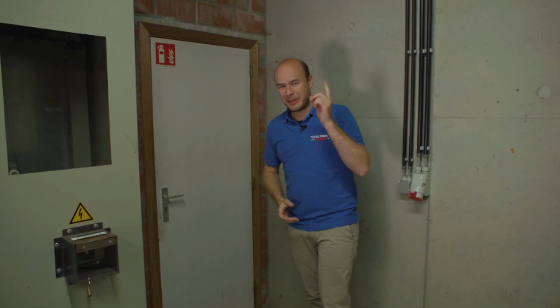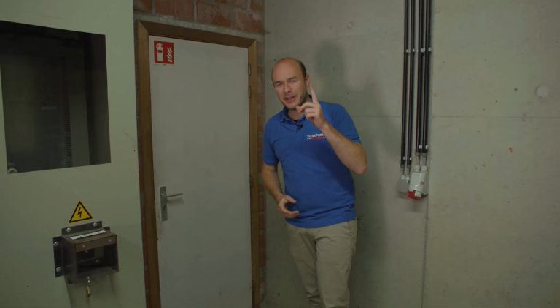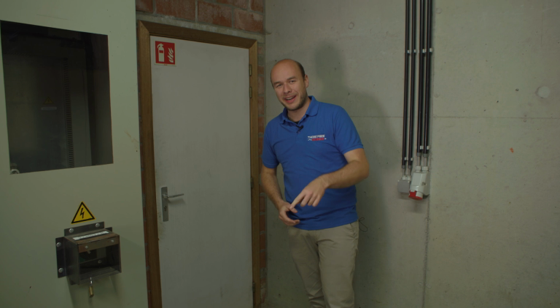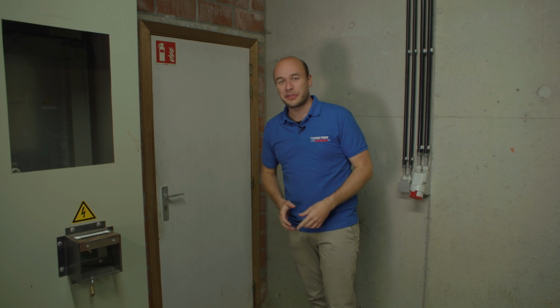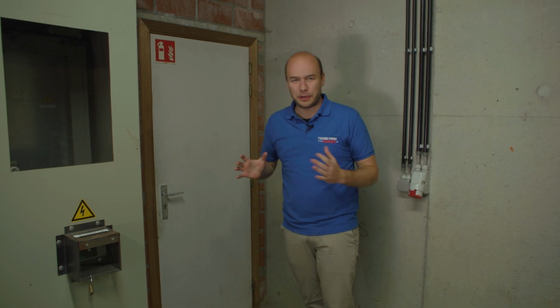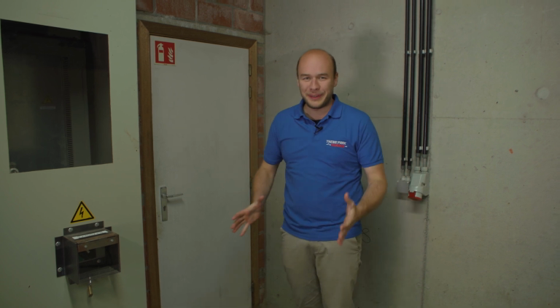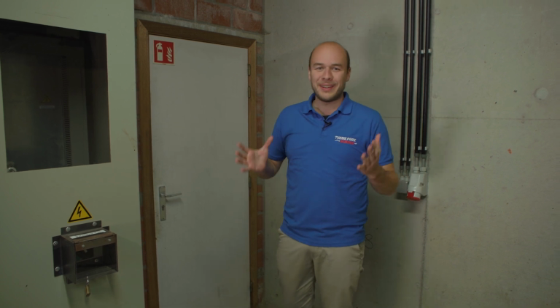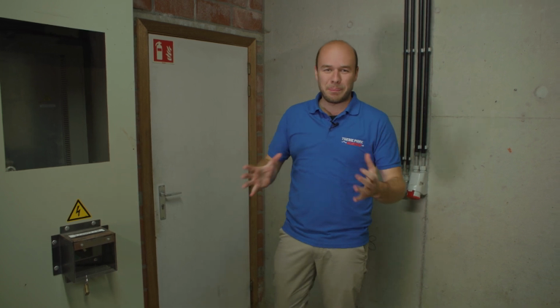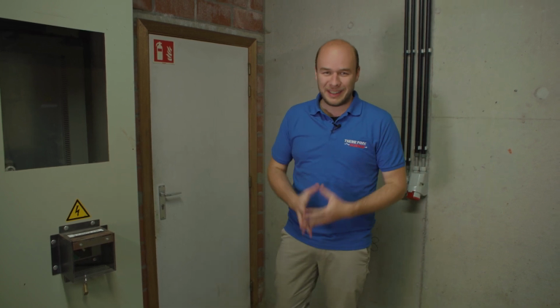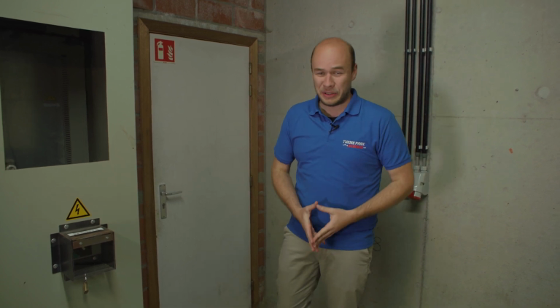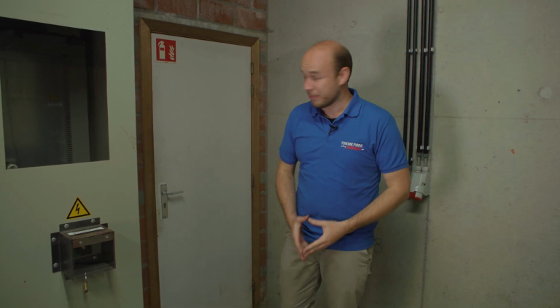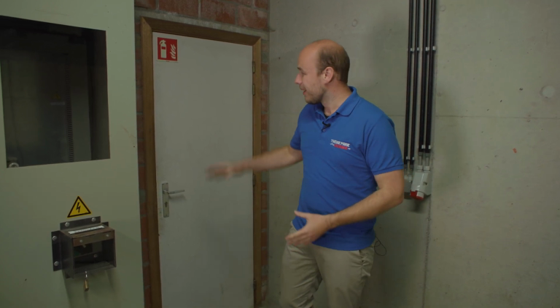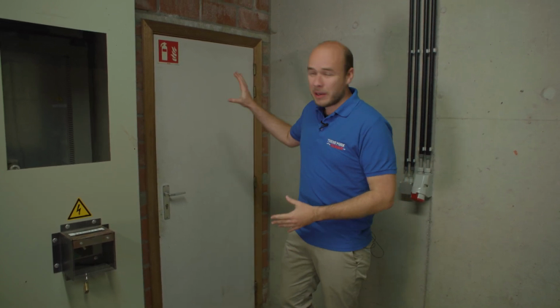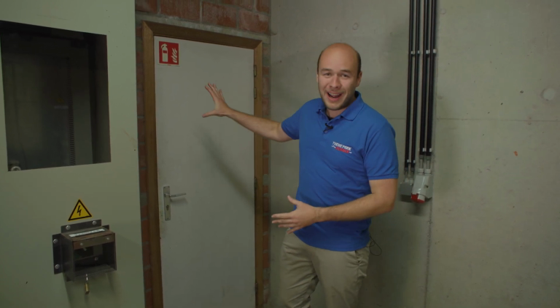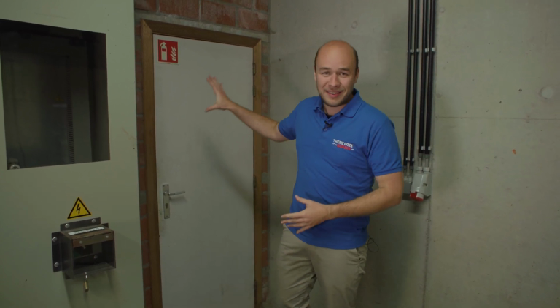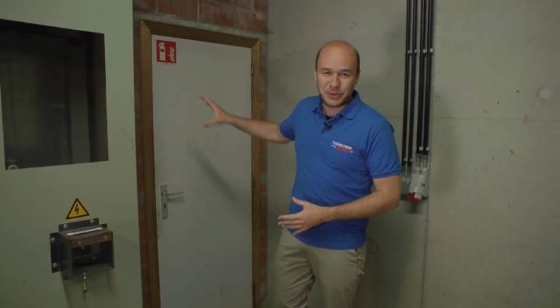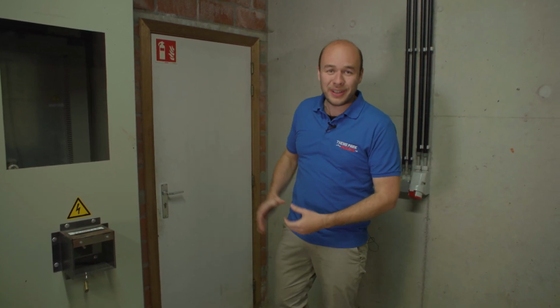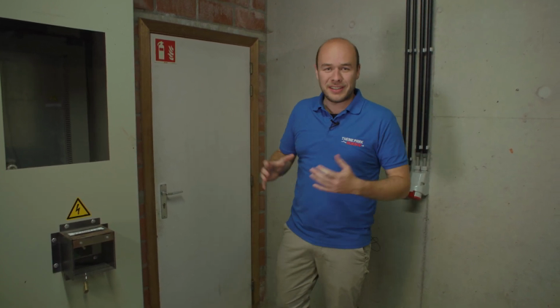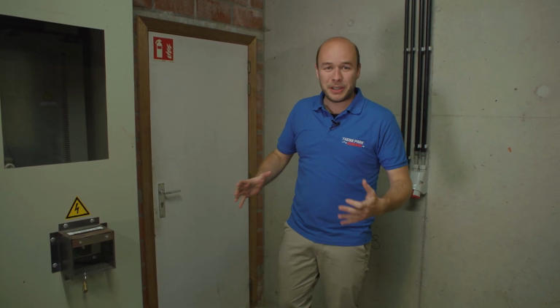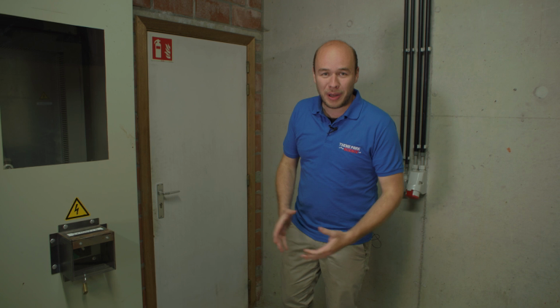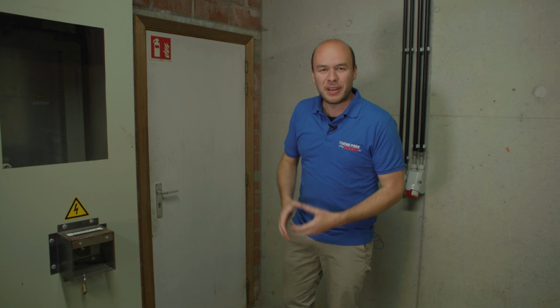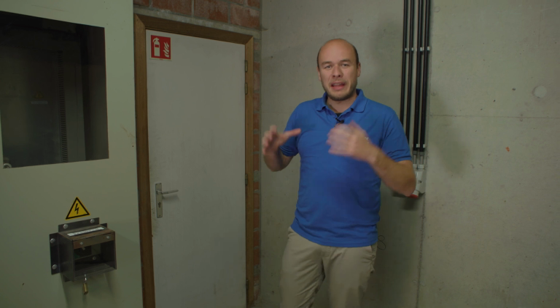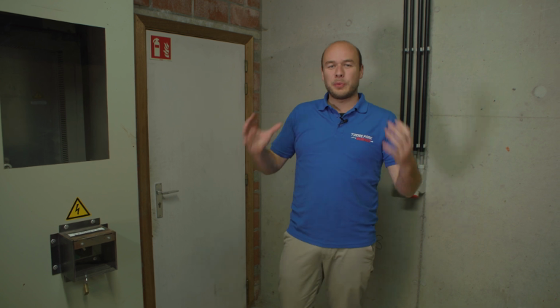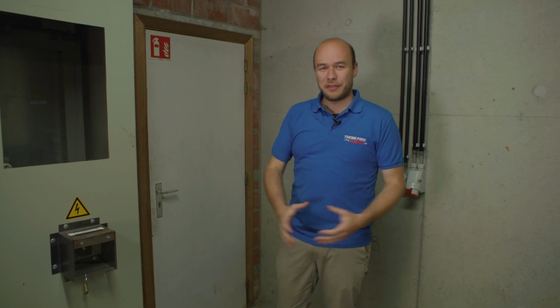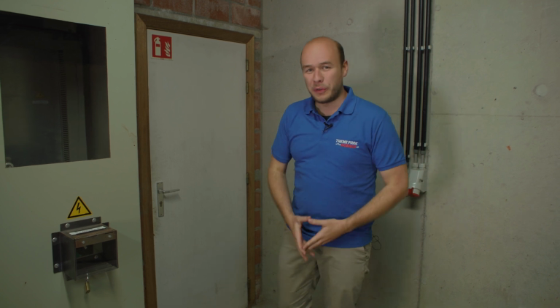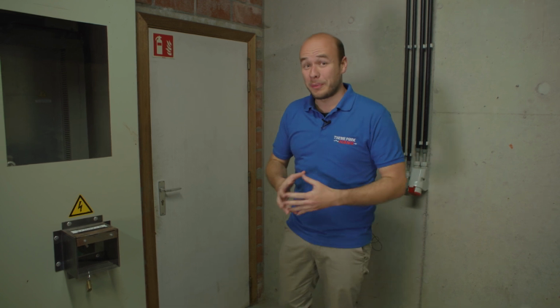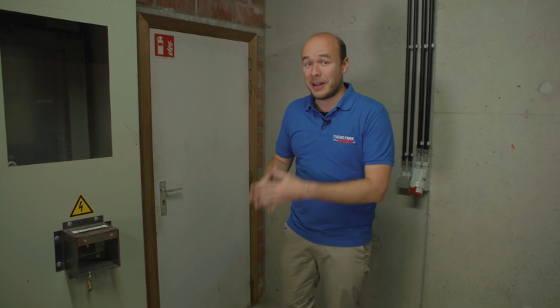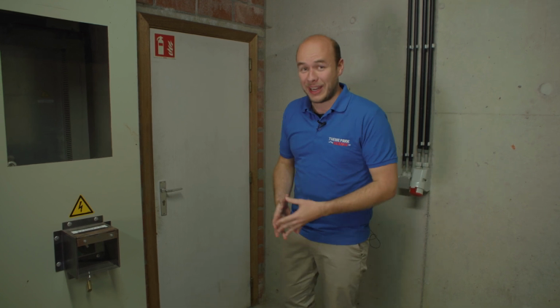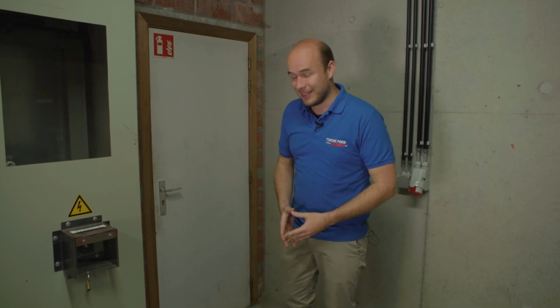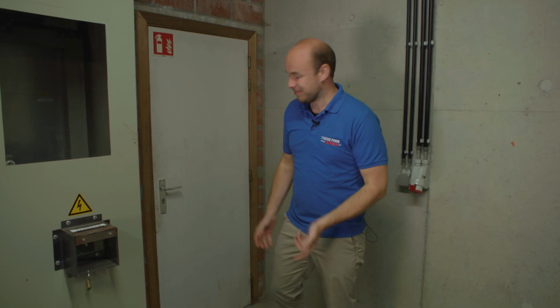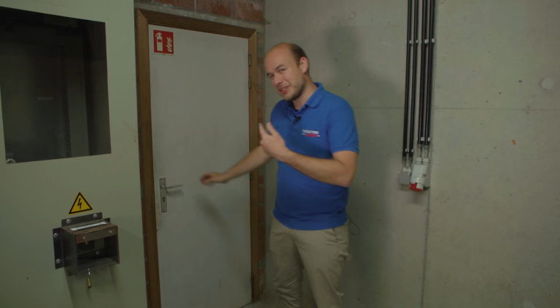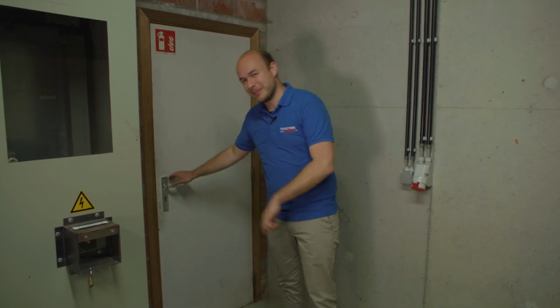We are here to reveal the big illusion. Behind this door is the big drum that we can view from the outside. Let's go in.